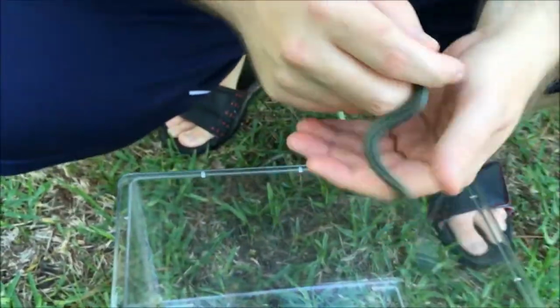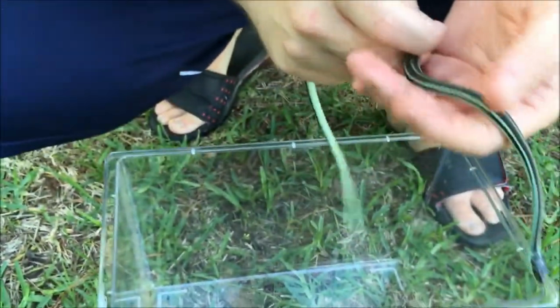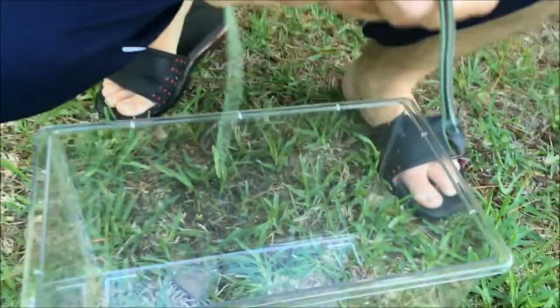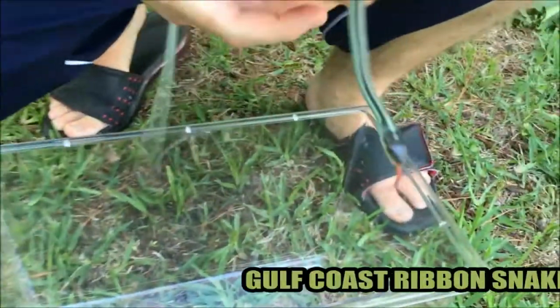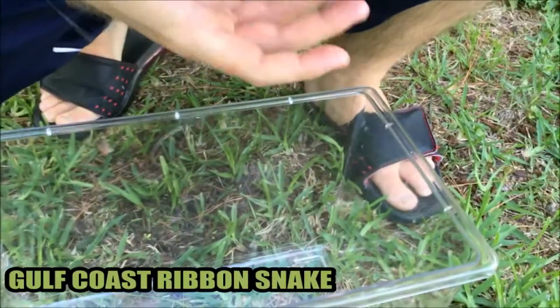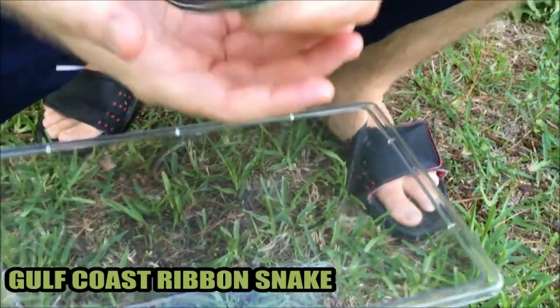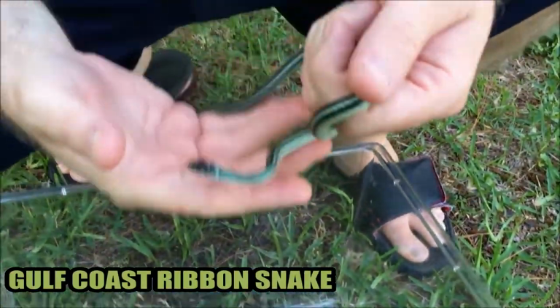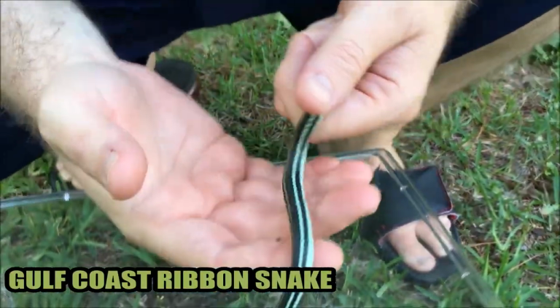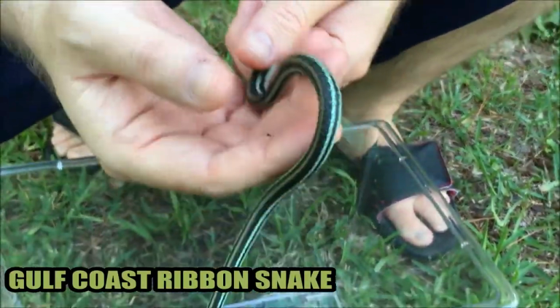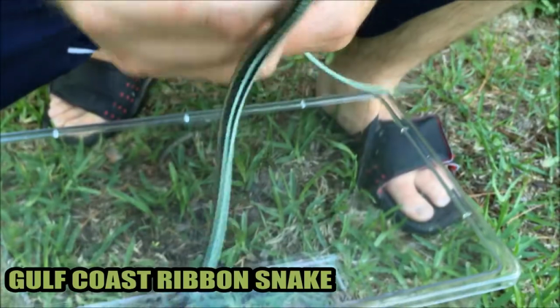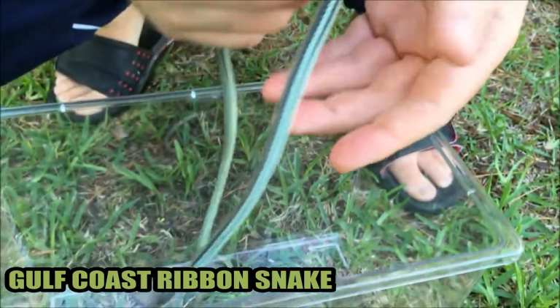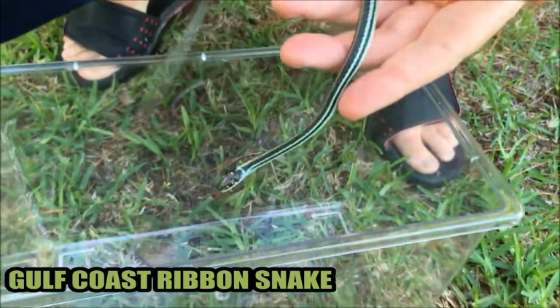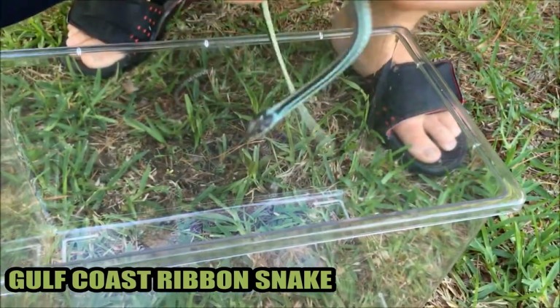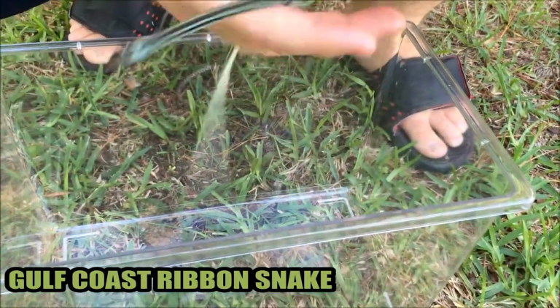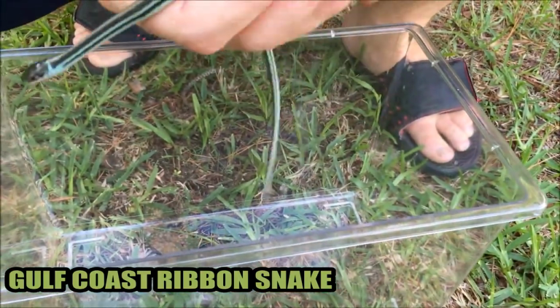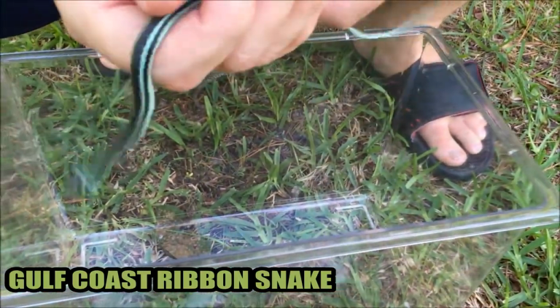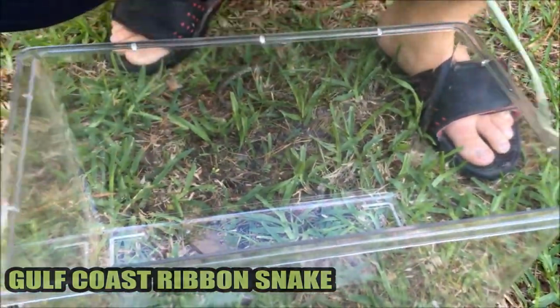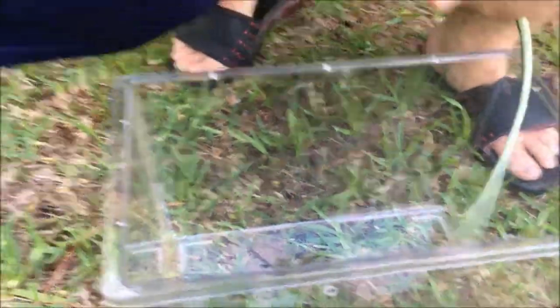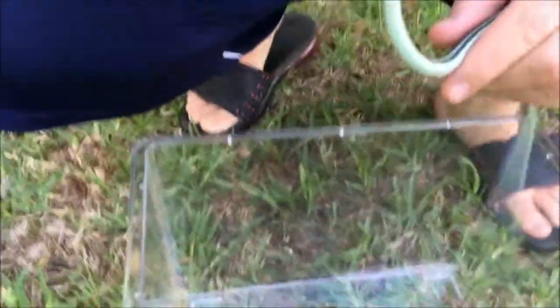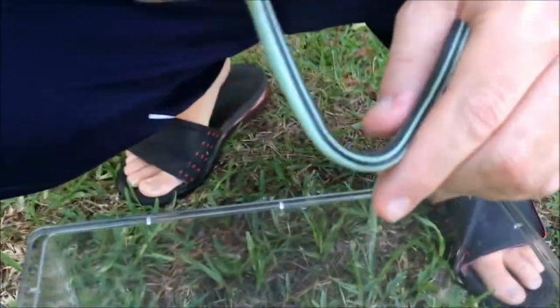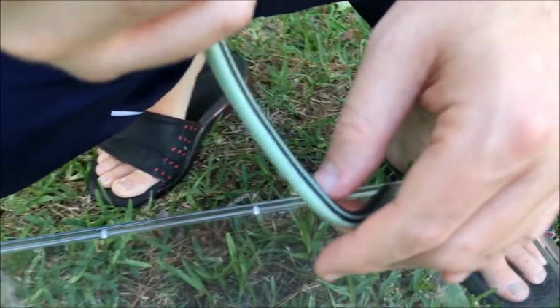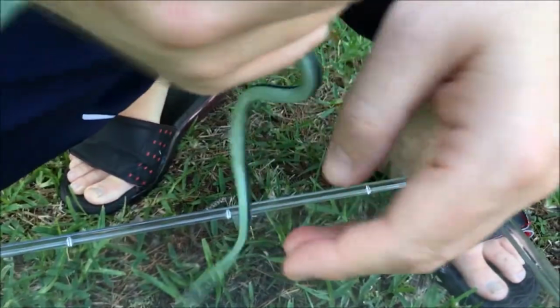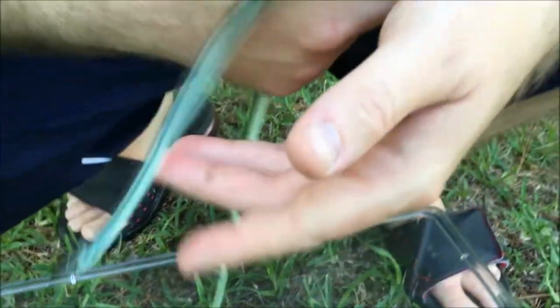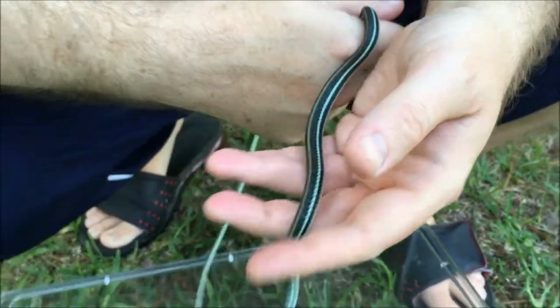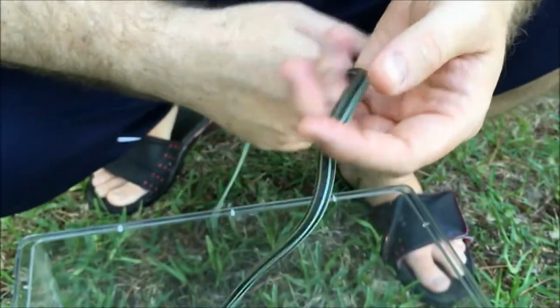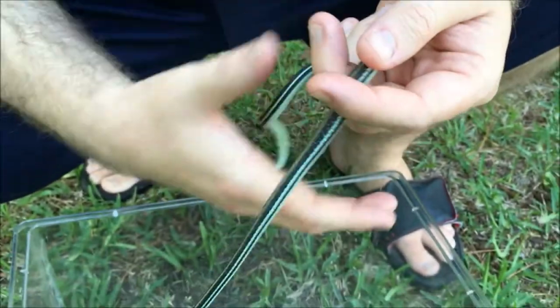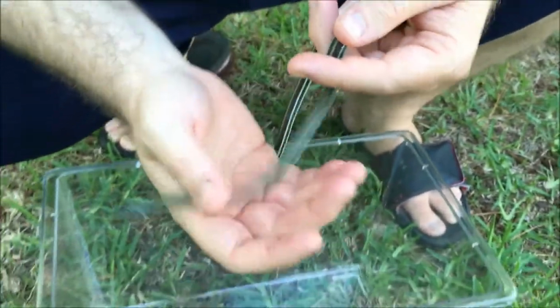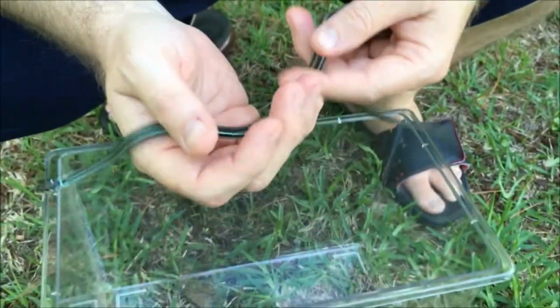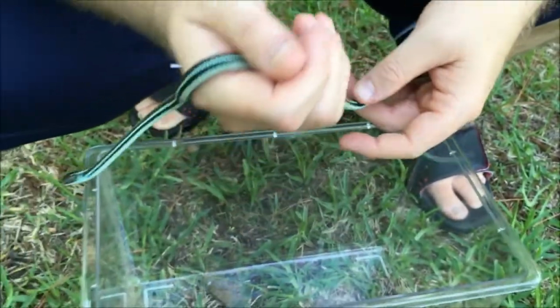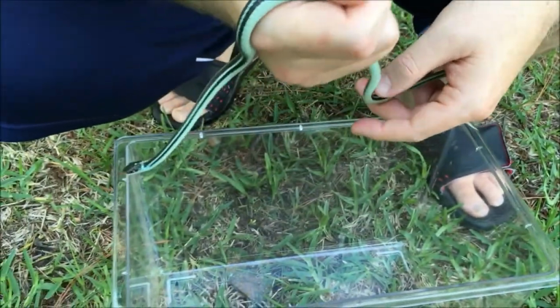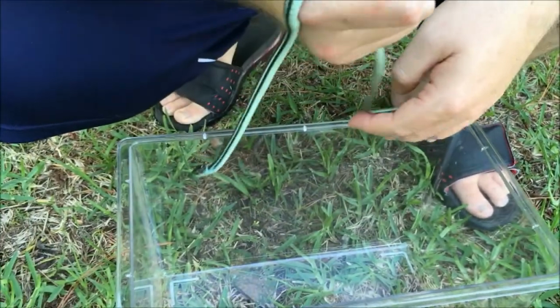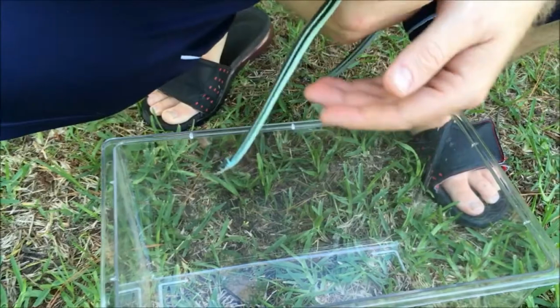This is a Gulf Coast ribbon snake. He's got these green patterns on him down his sides with lines, and his stomach's kind of a greenish light color. He's non-venomous, that's why I'm handling him, and these little dudes love to live in the grass.